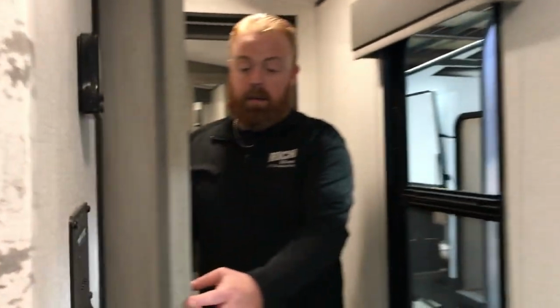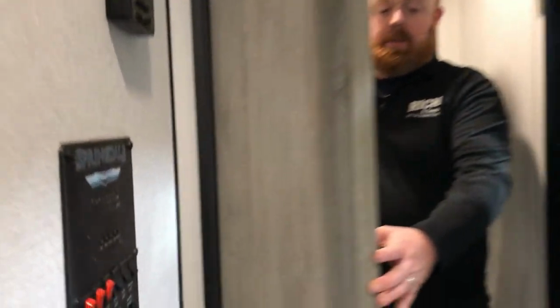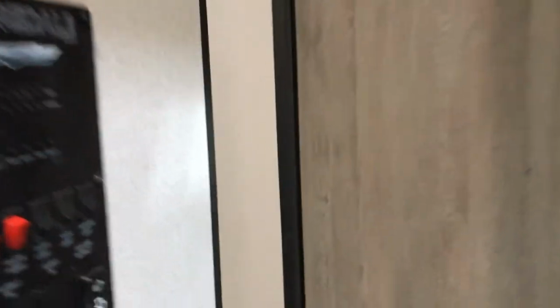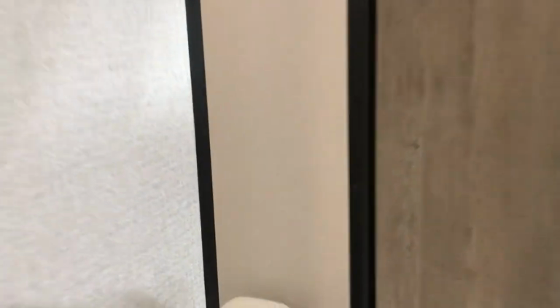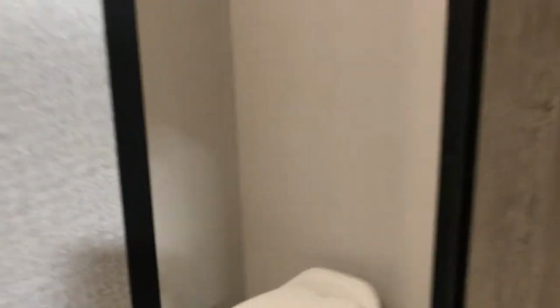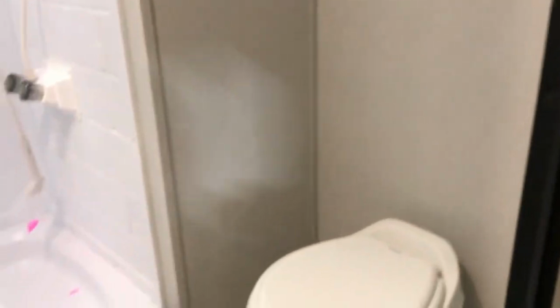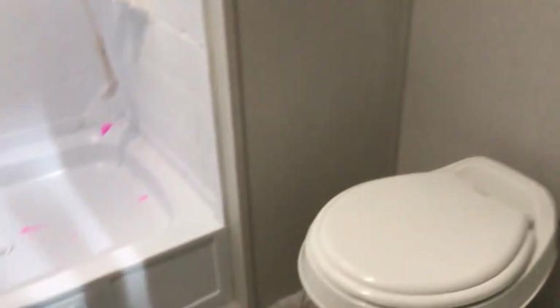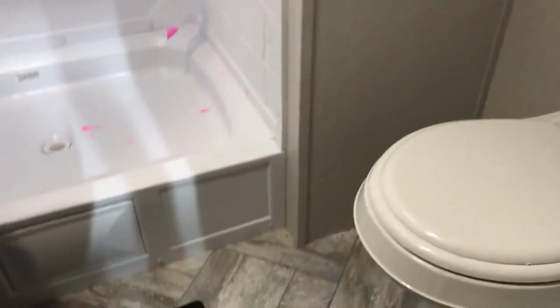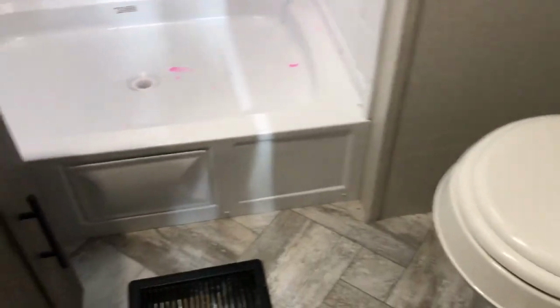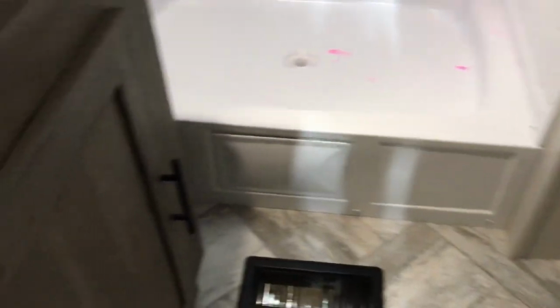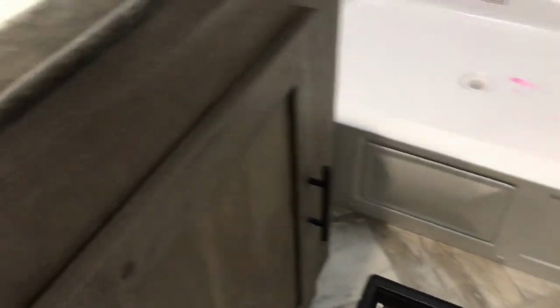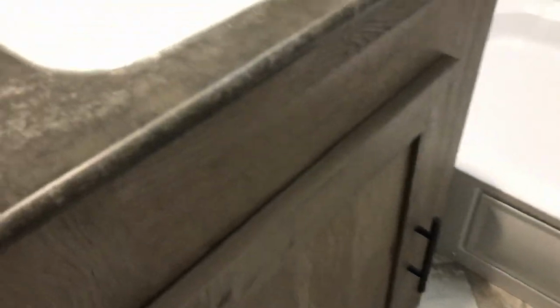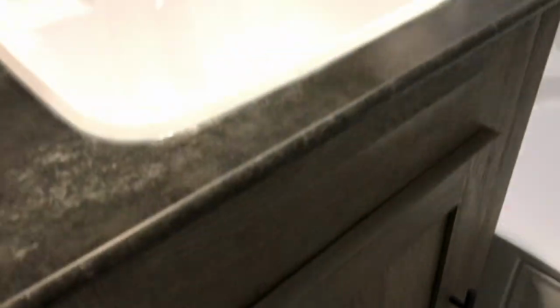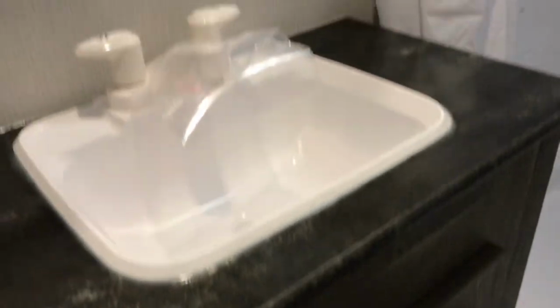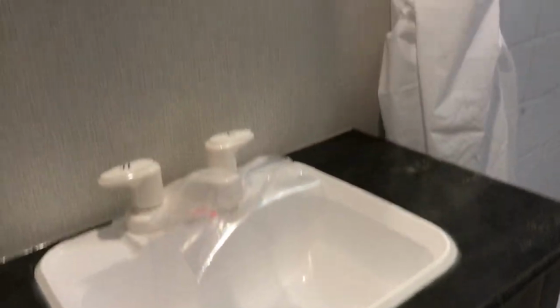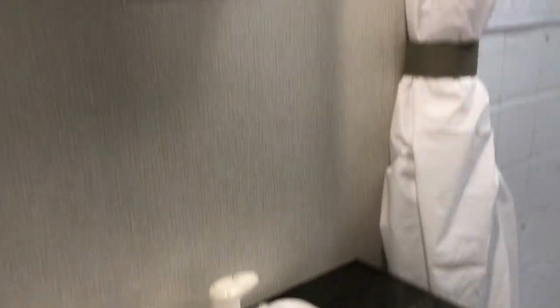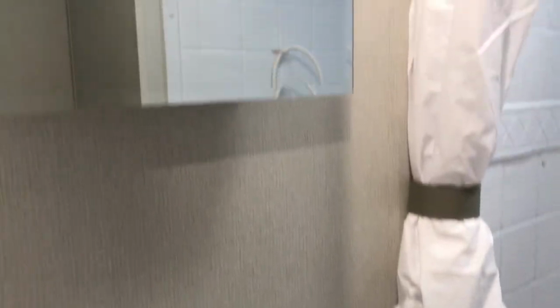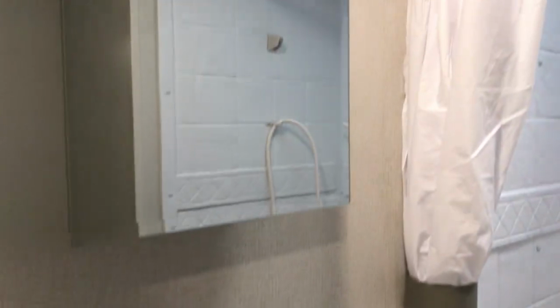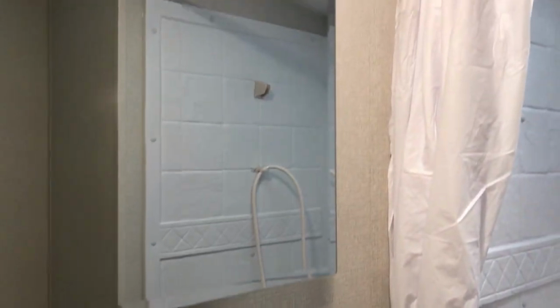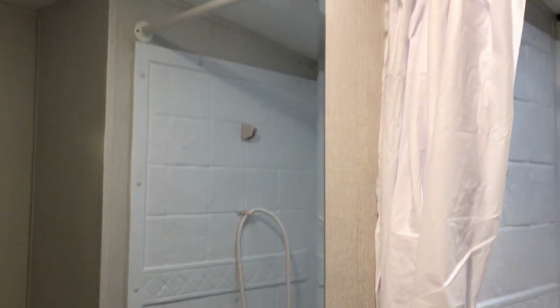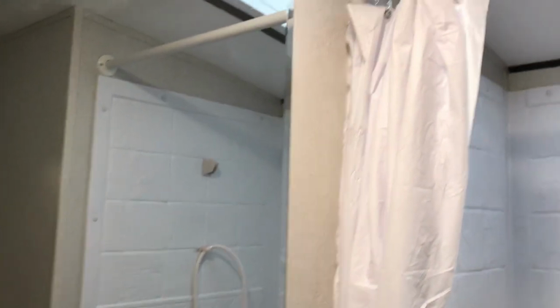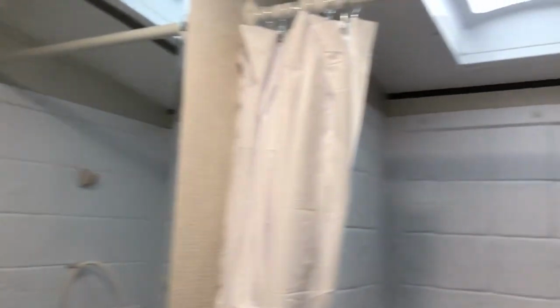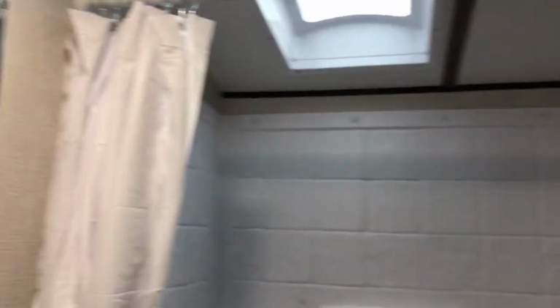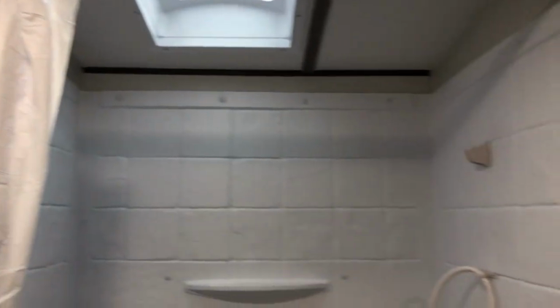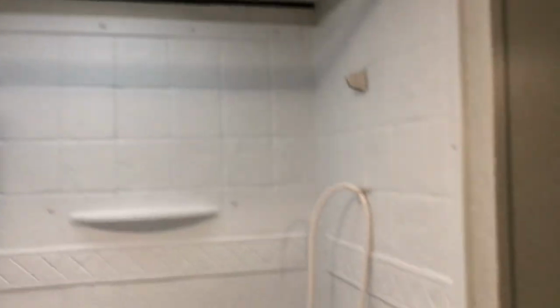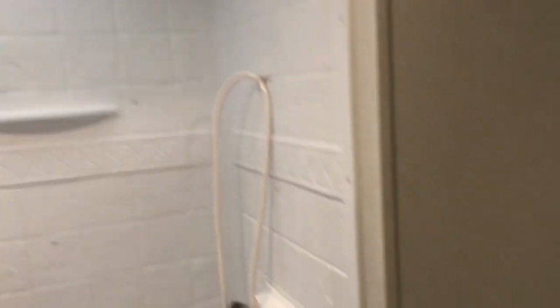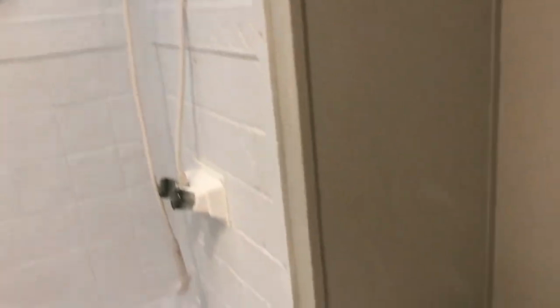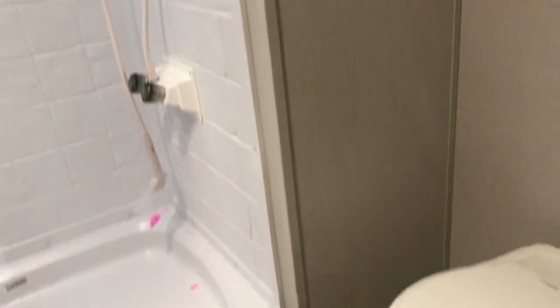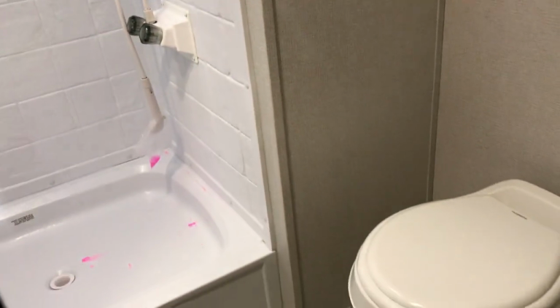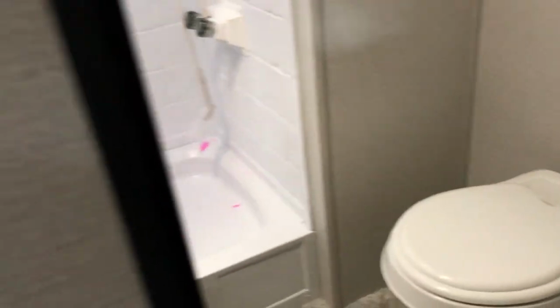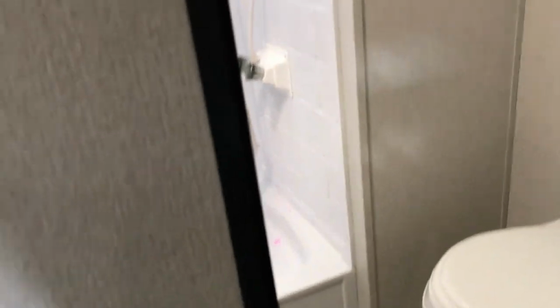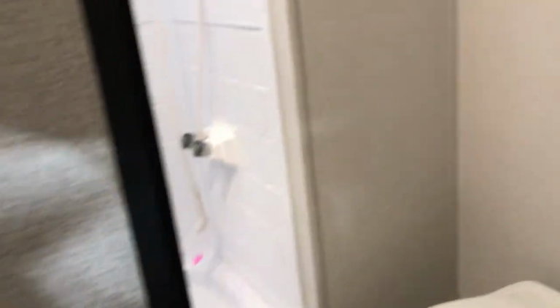The bathroom is going to be right in here. You've got a nice big shower, tons of space in there for storage — shower, towels, things like that.